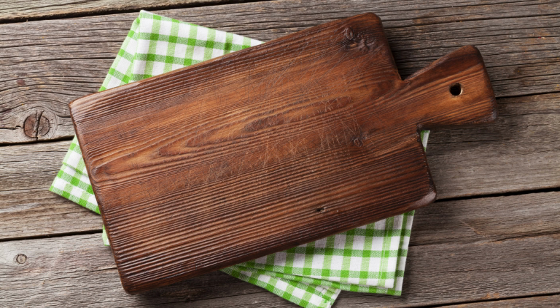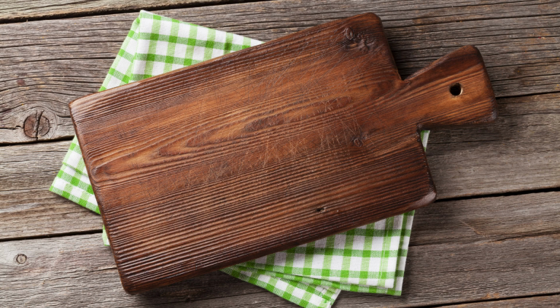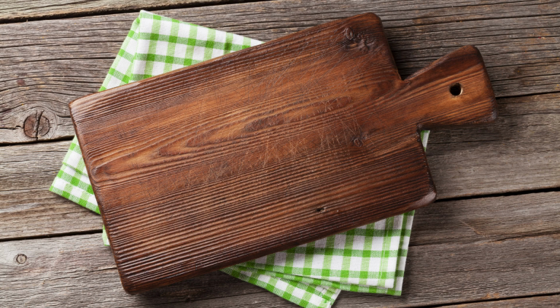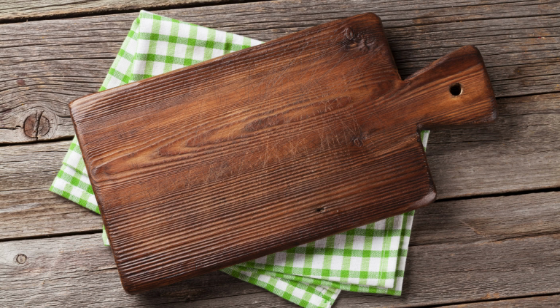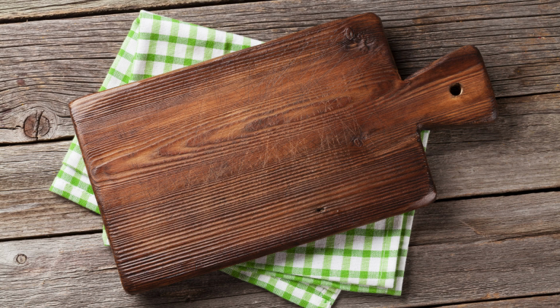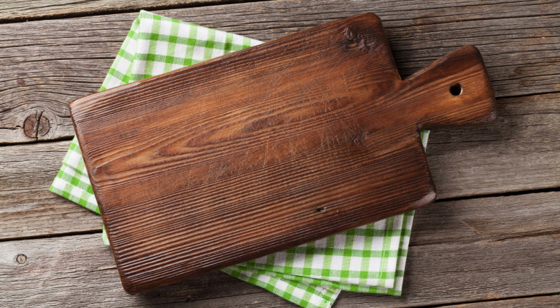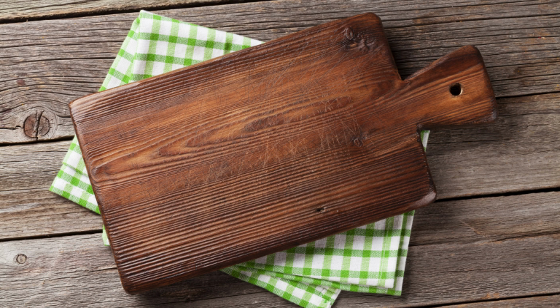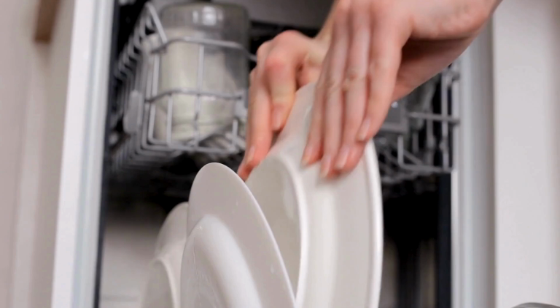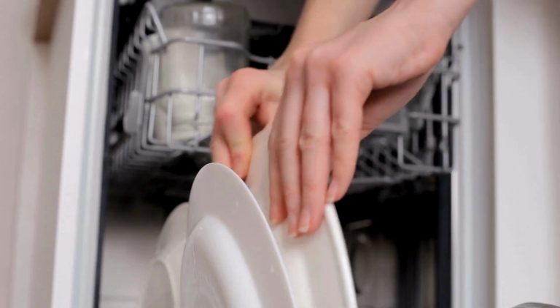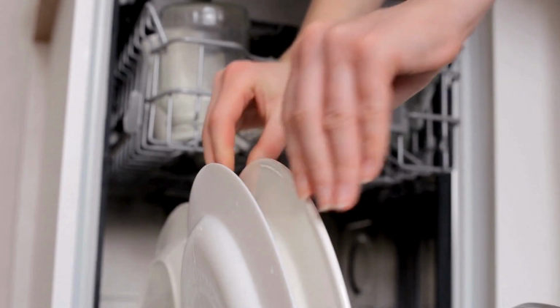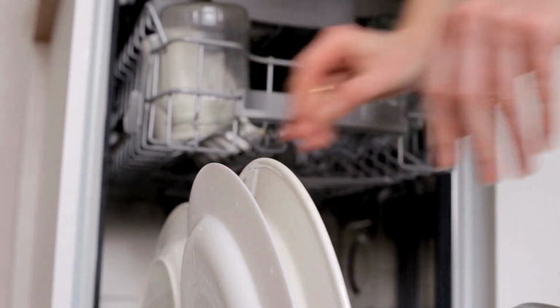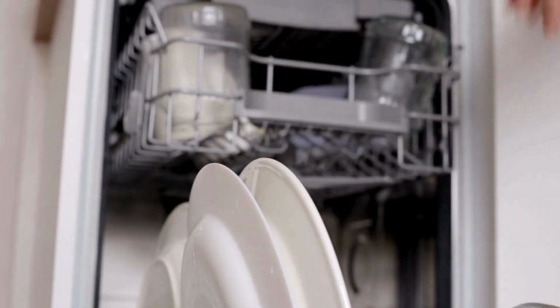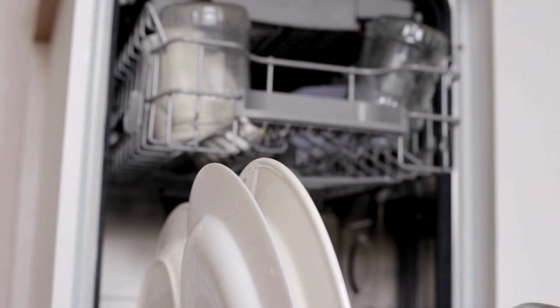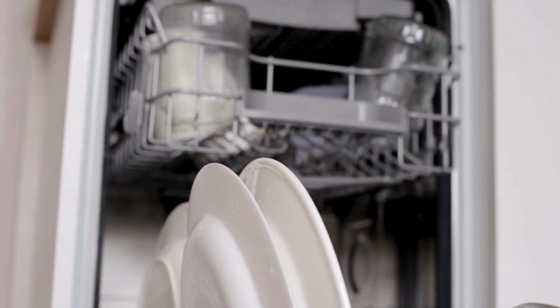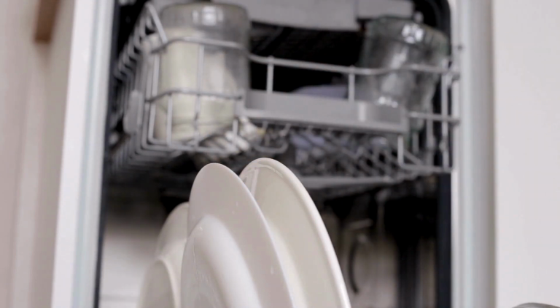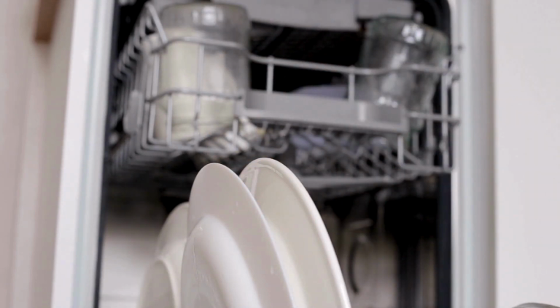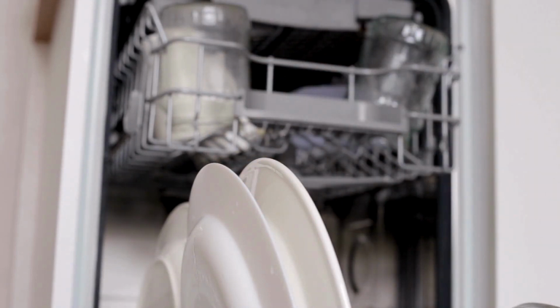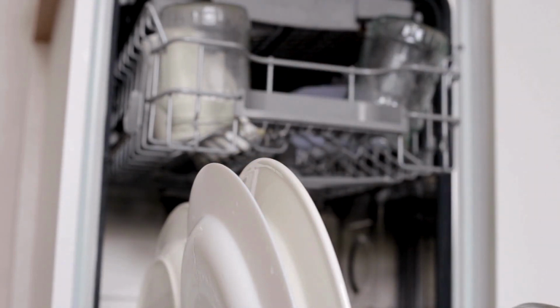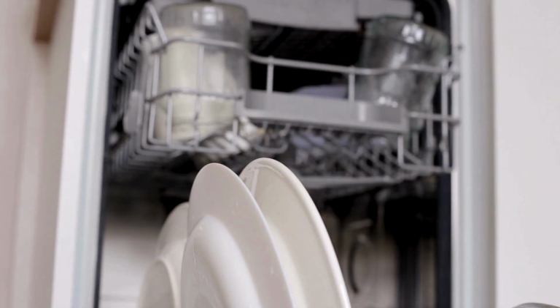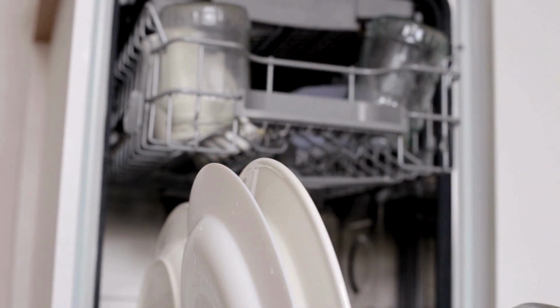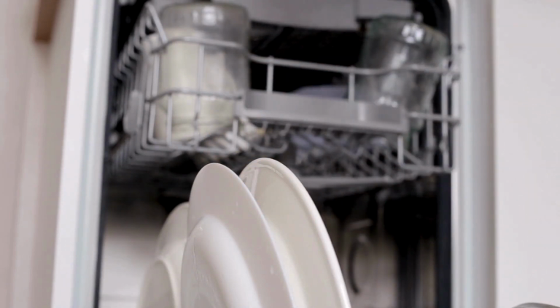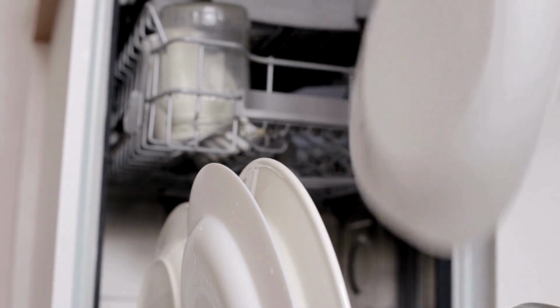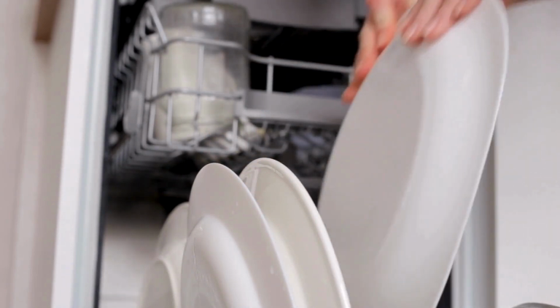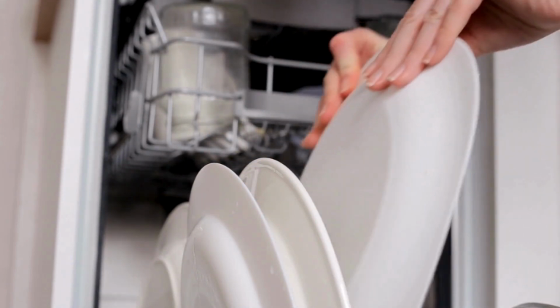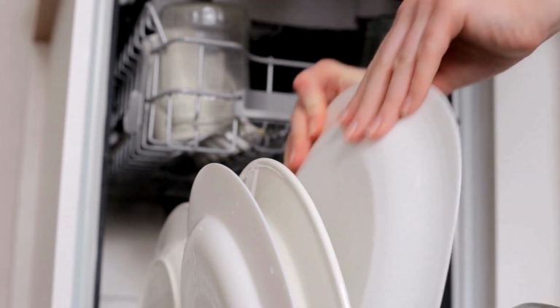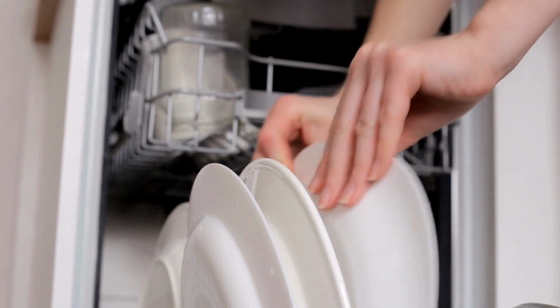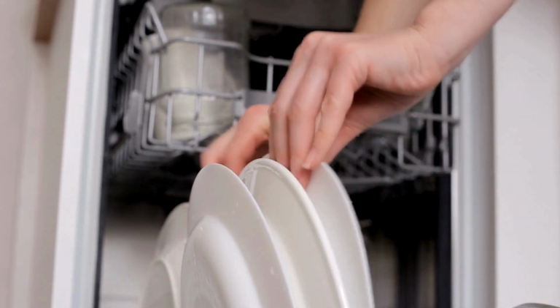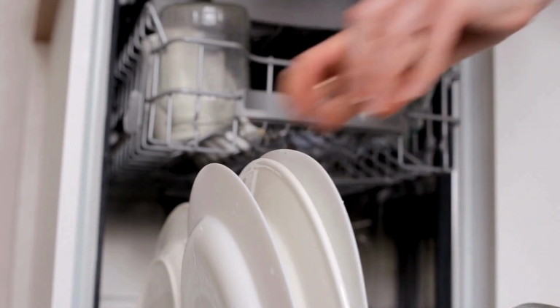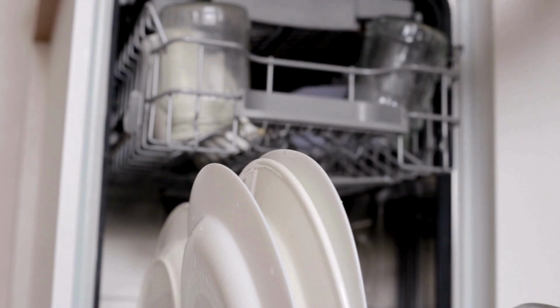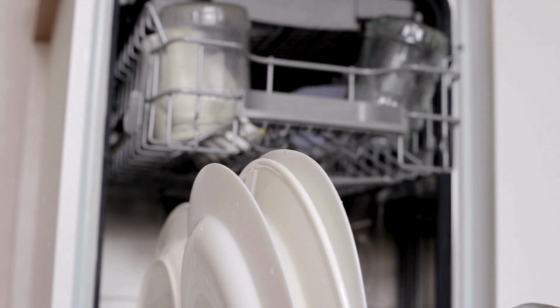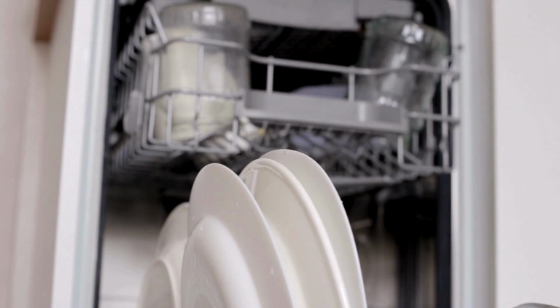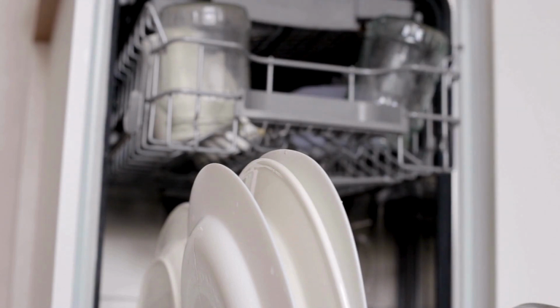Keep your dishwasher running efficiently by placing a cup of white vinegar on the top rack and running a hot cycle. This removes buildup and leaves your dishwasher sparkling.